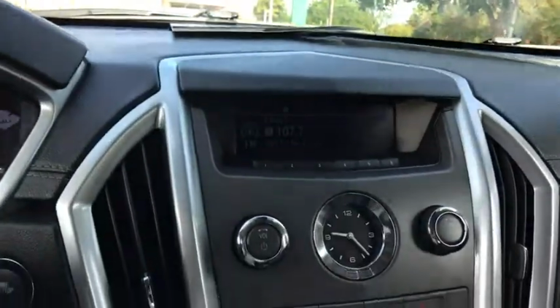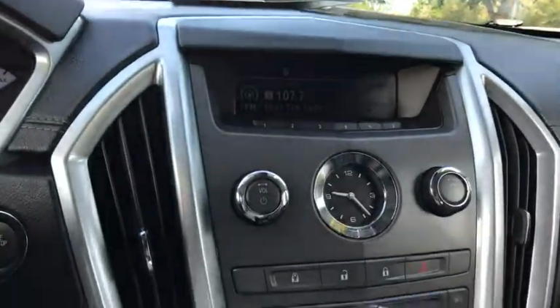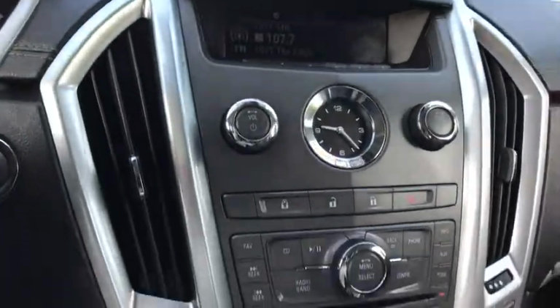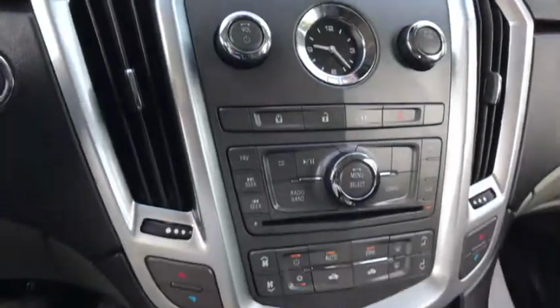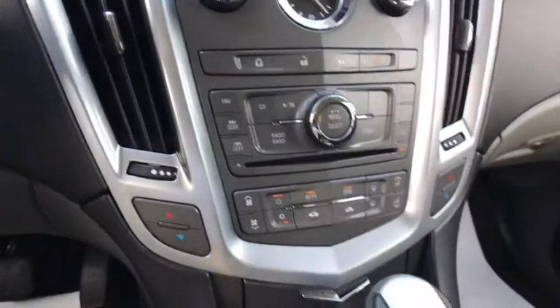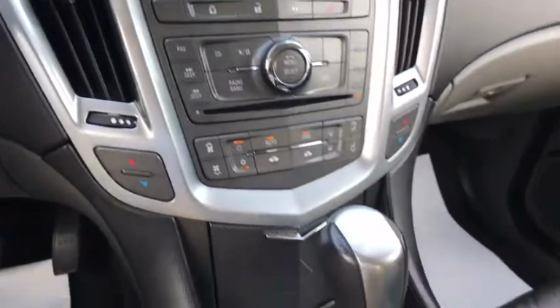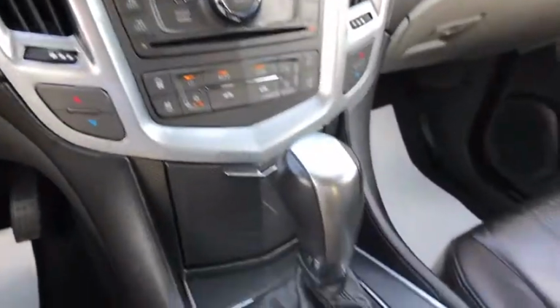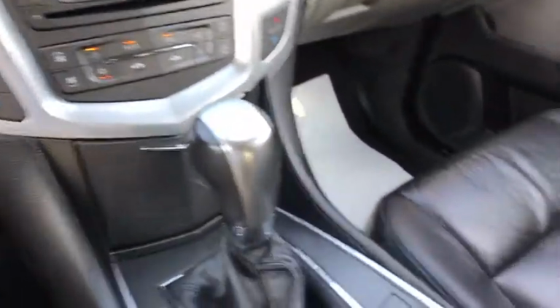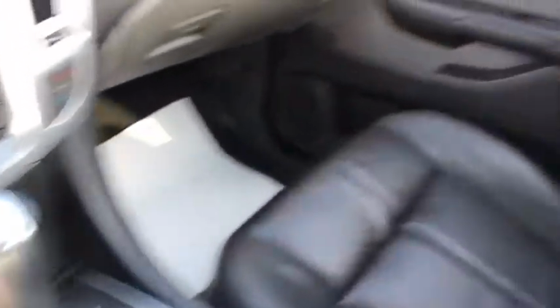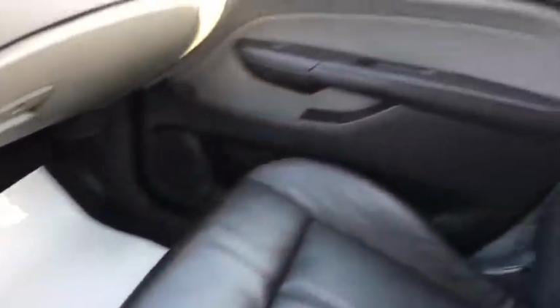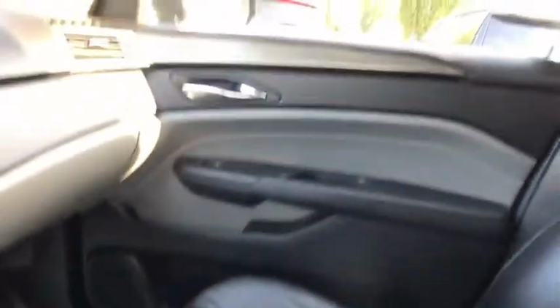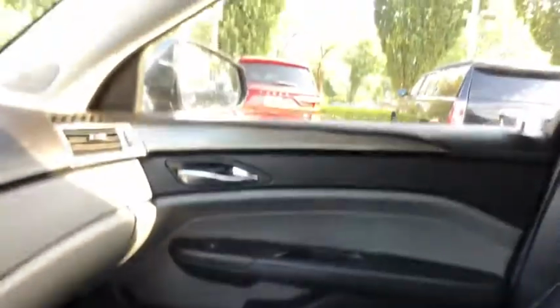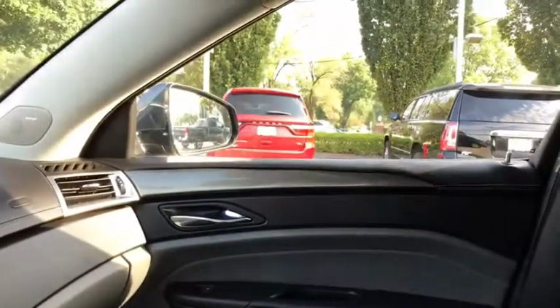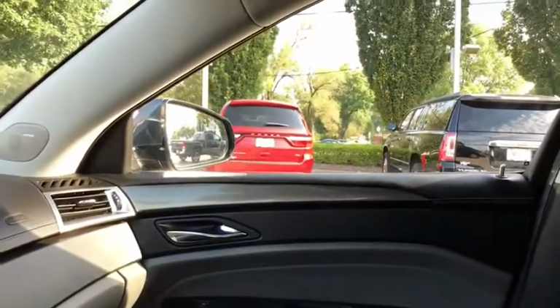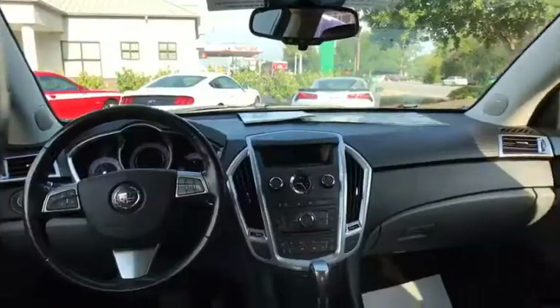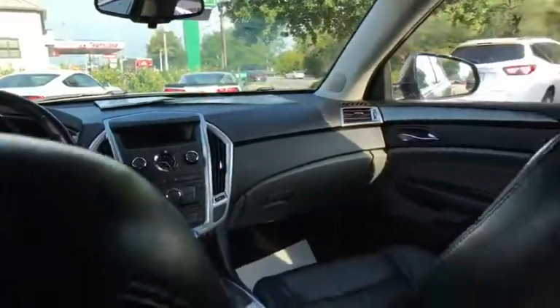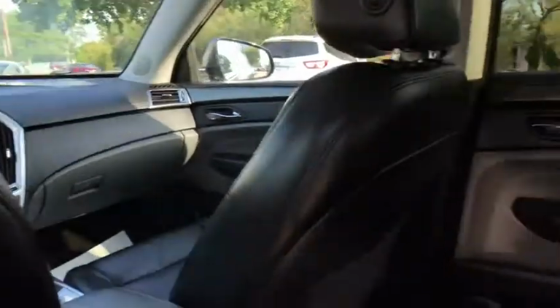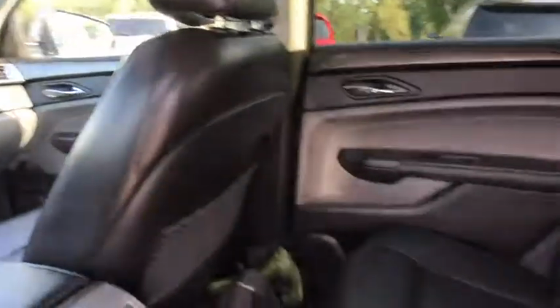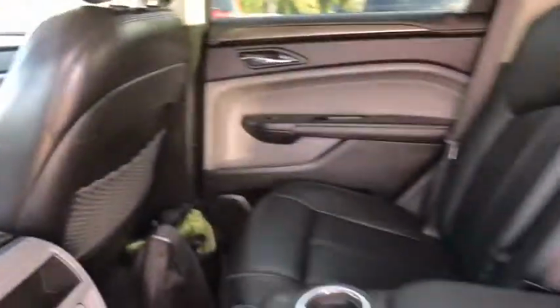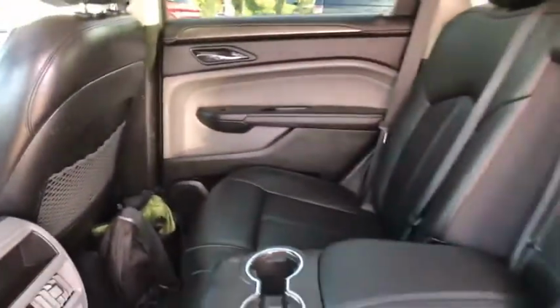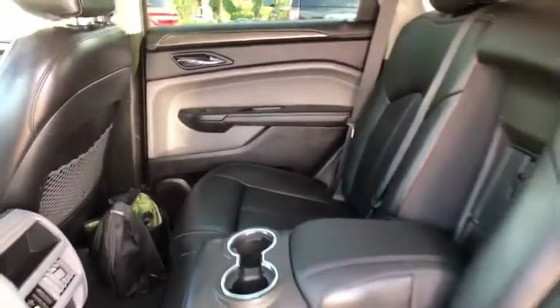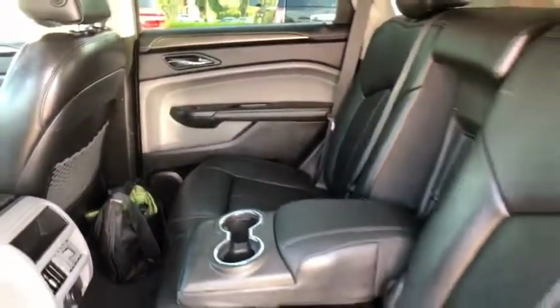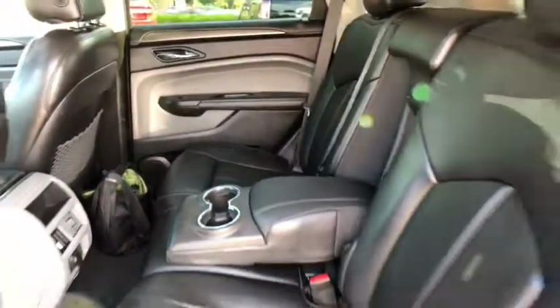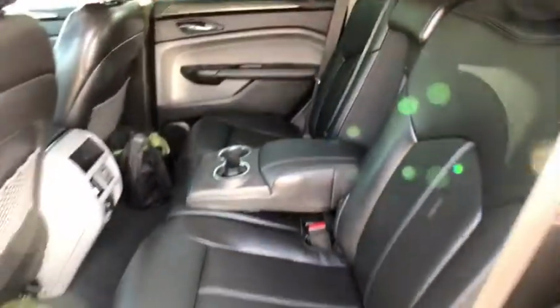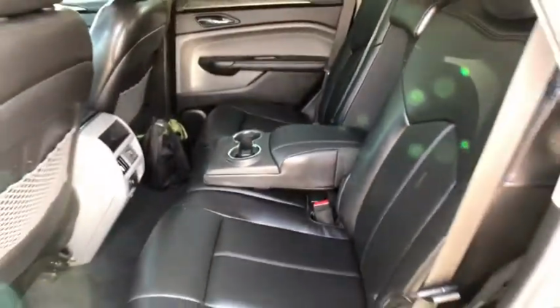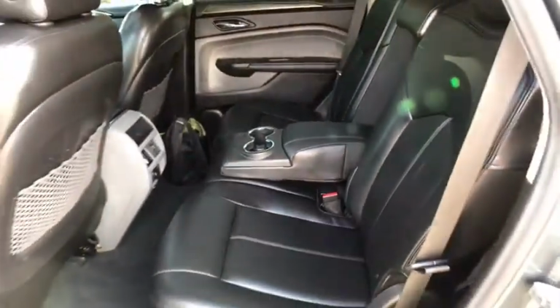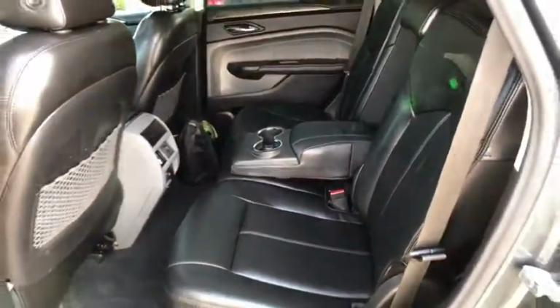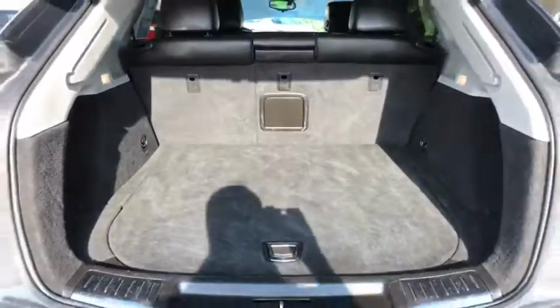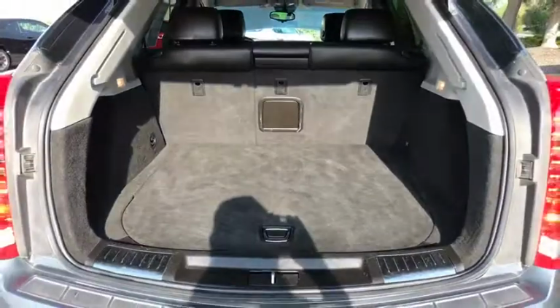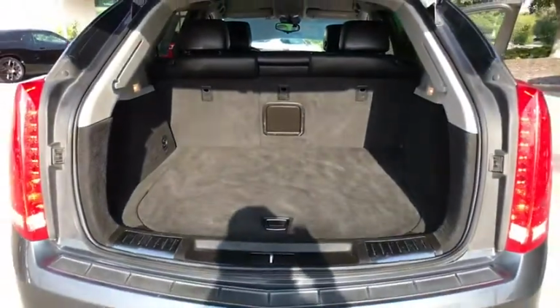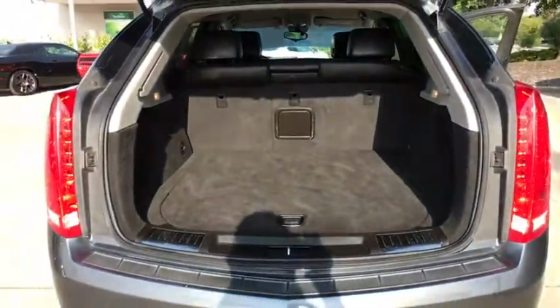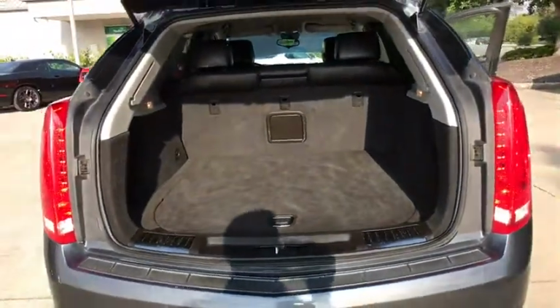Here are some of this vehicle's great options: traction control, dual airbags, leather-wrapped steering wheel, power steering, four-wheel independent suspension, four-wheel disc brakes, eight speakers, center armrest, compass.